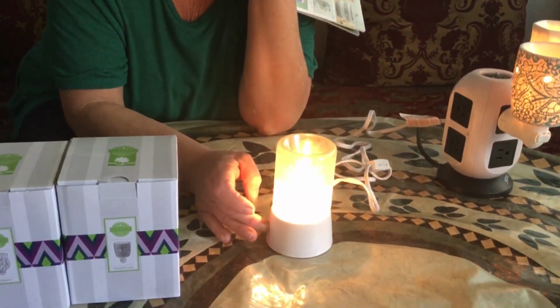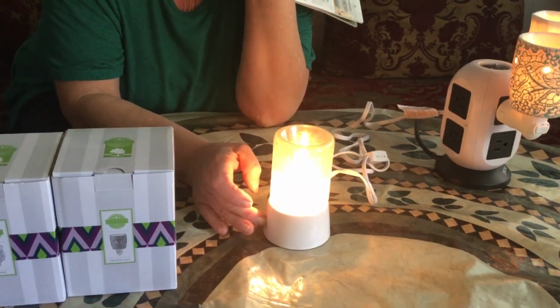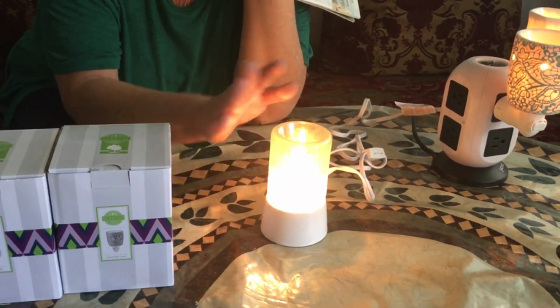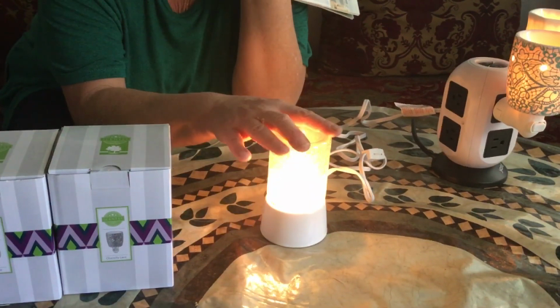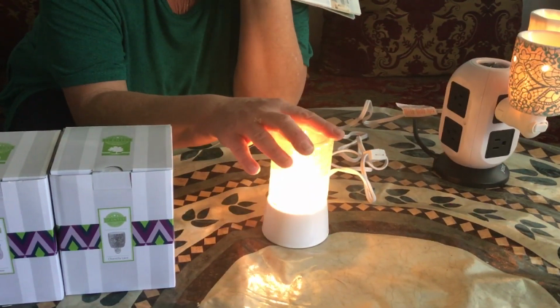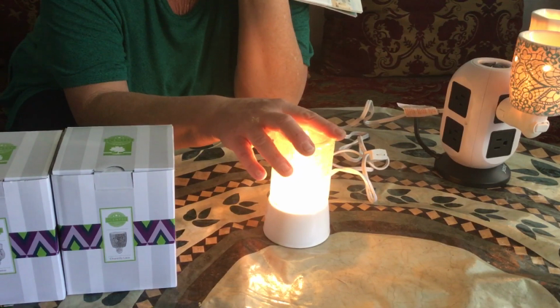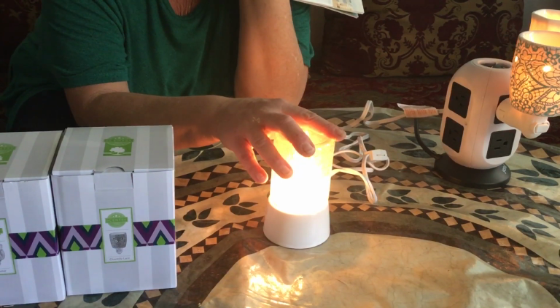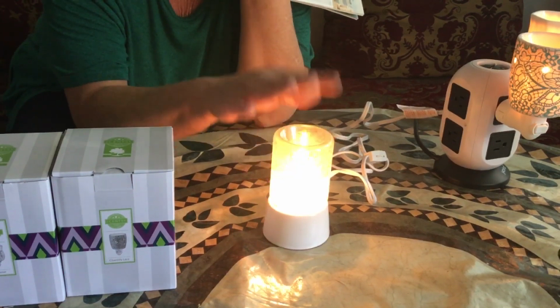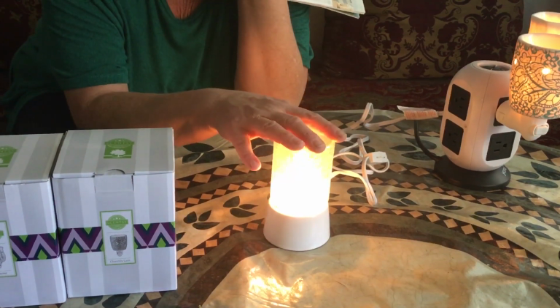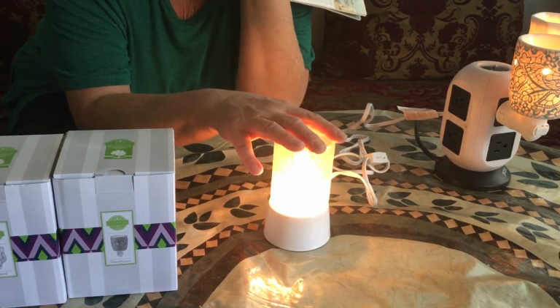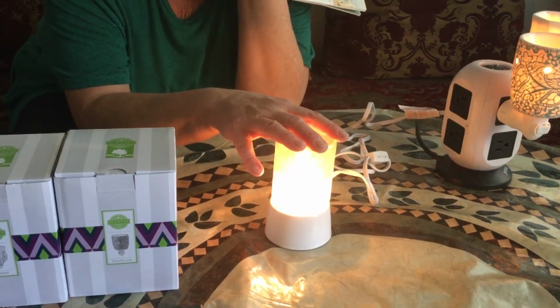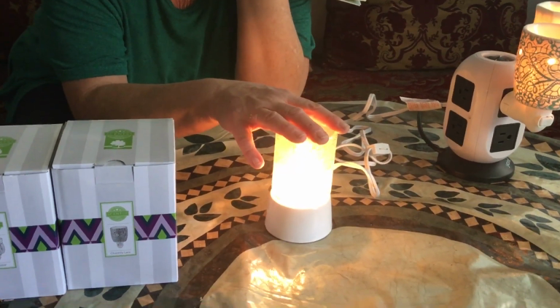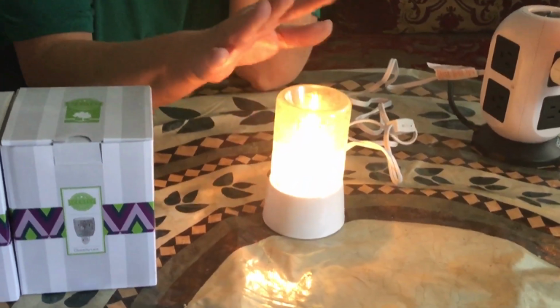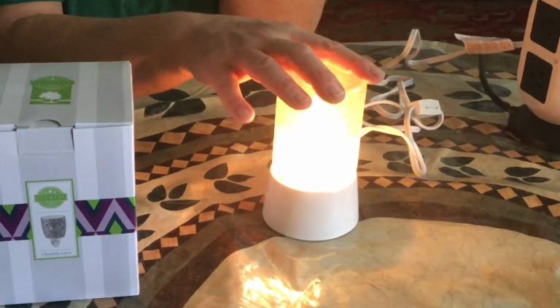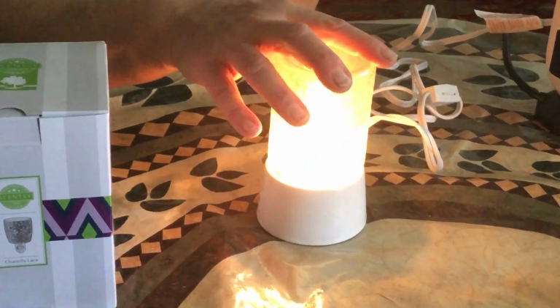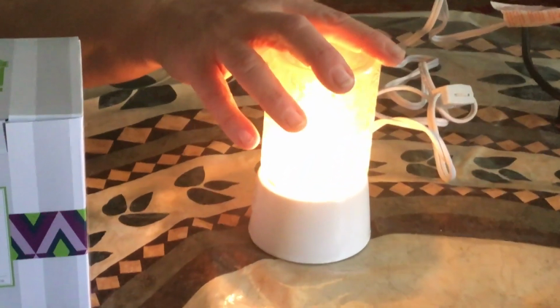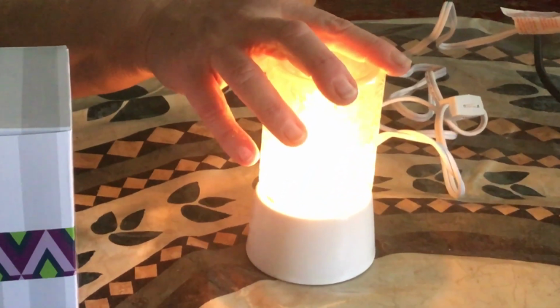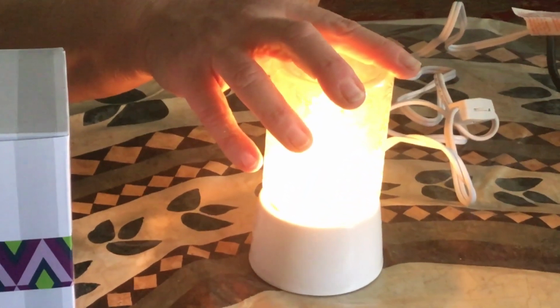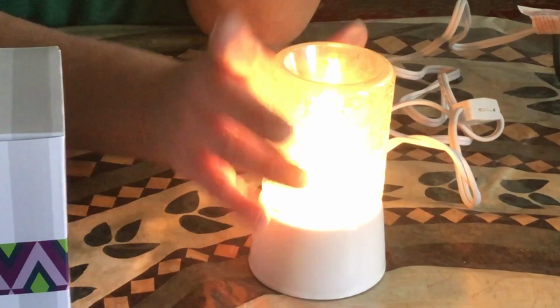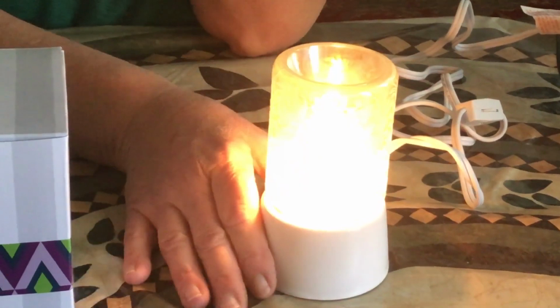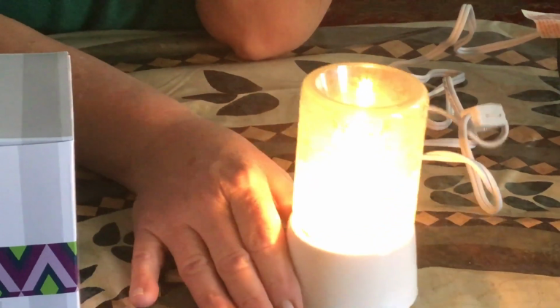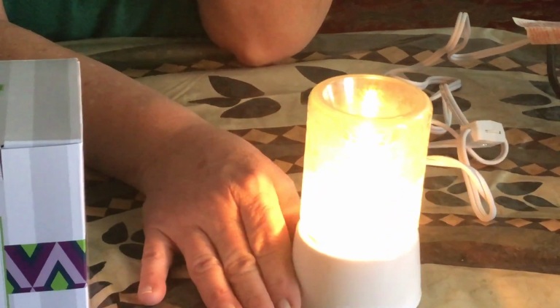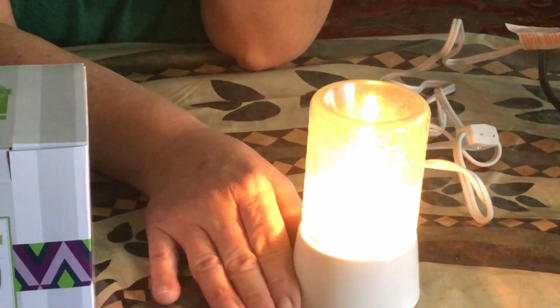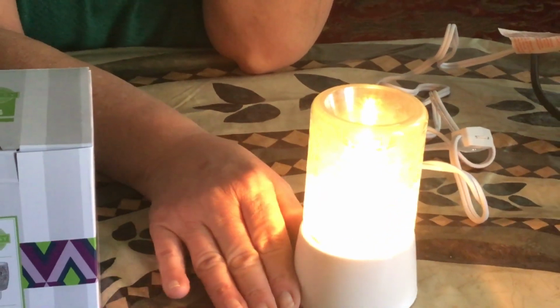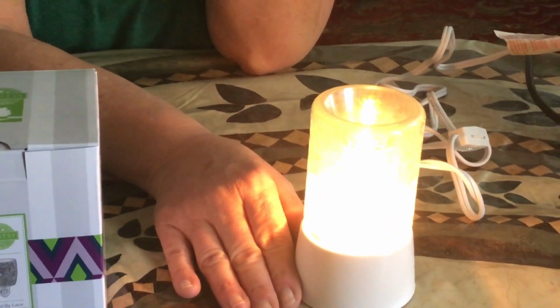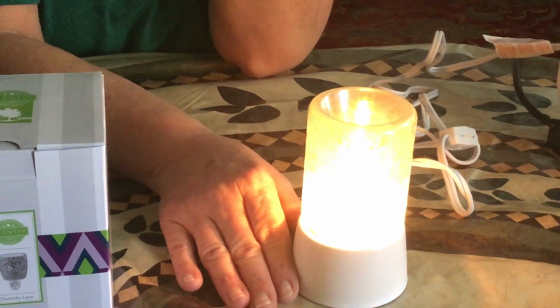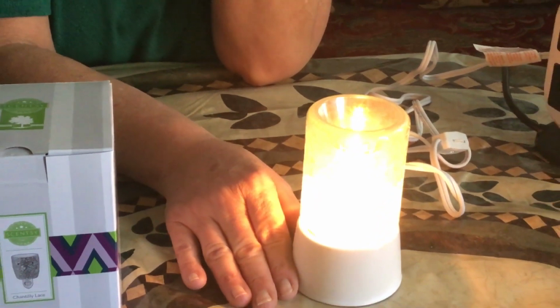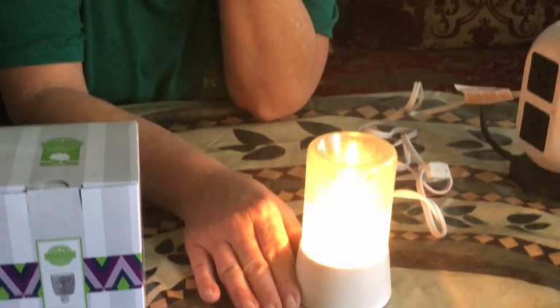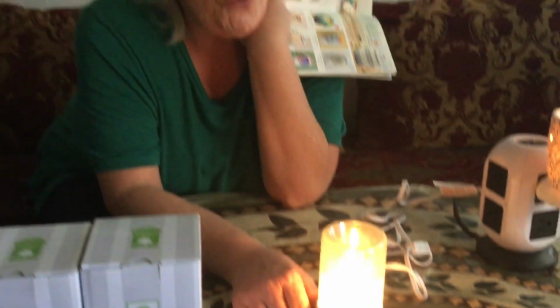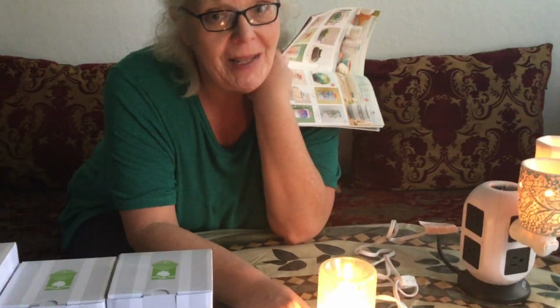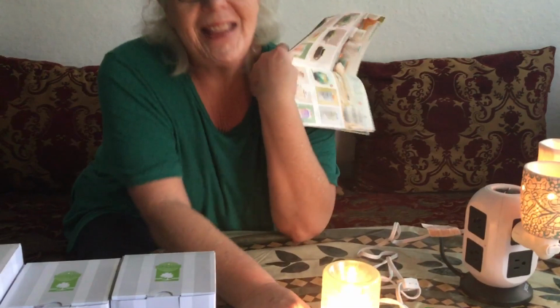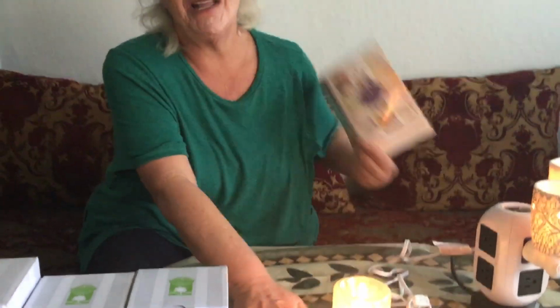Each of these are $20 and they're new from the new catalog. If you need a catalog please let me know, or if you're interested in any of these or have any questions, please get a hold of me. Thanks so much!